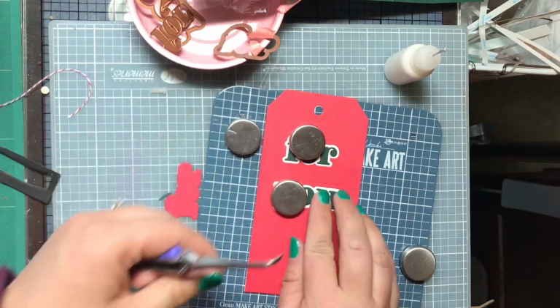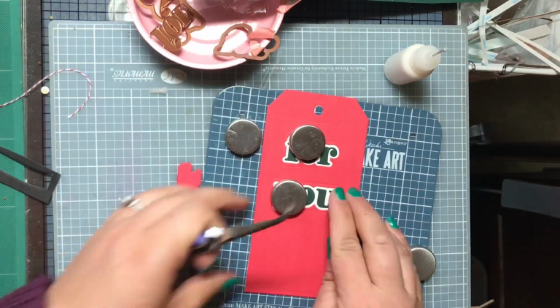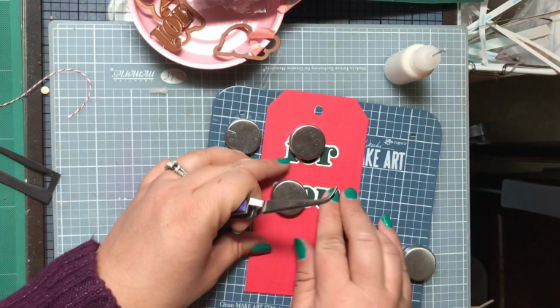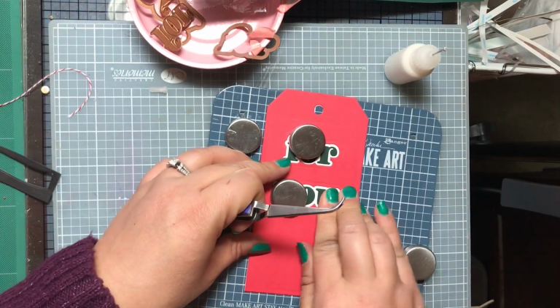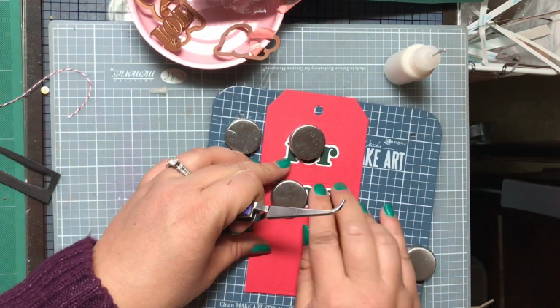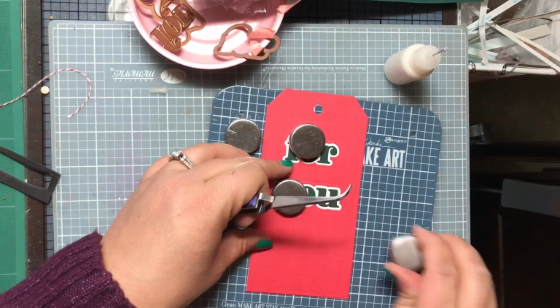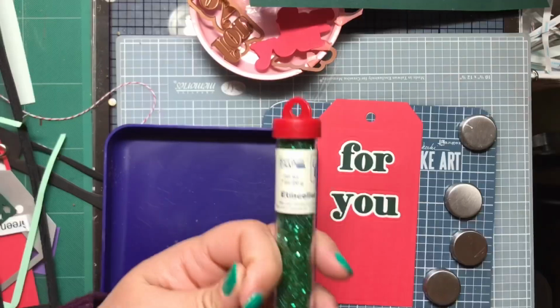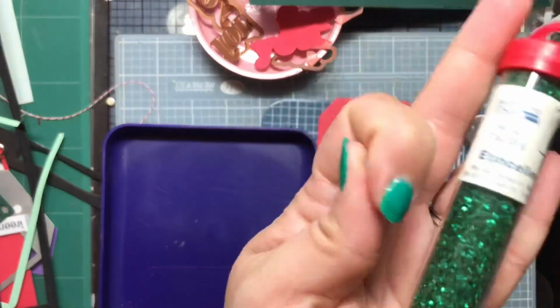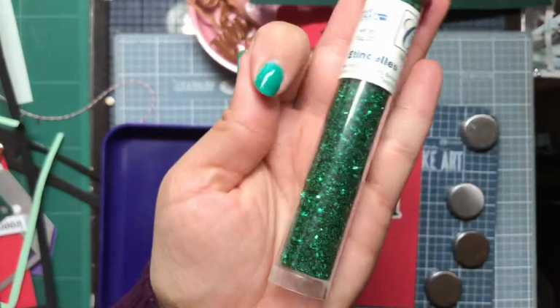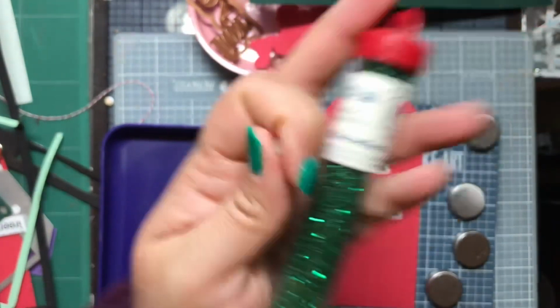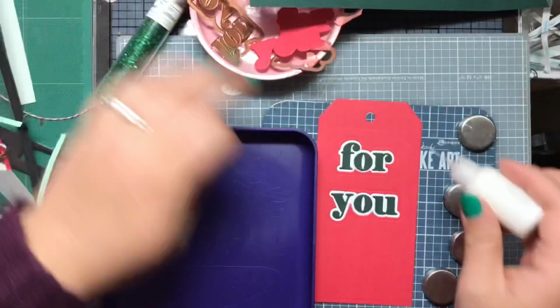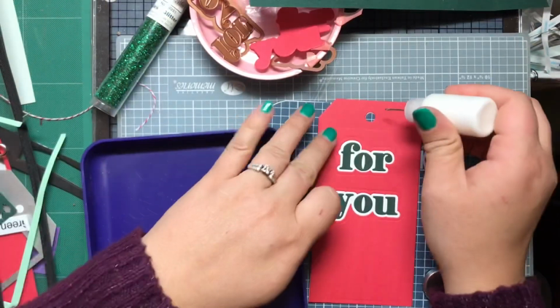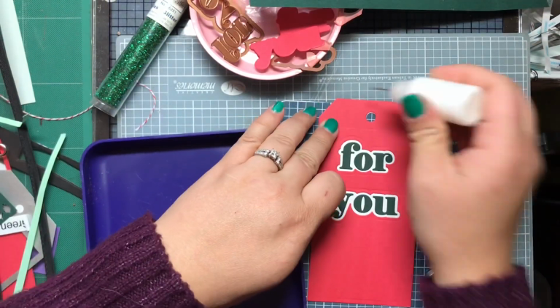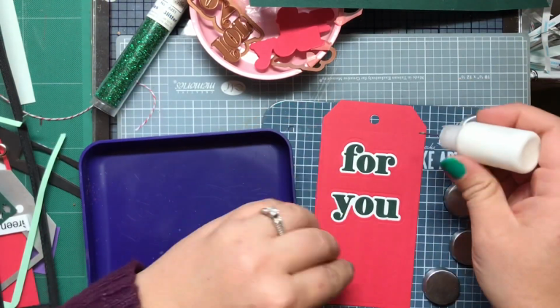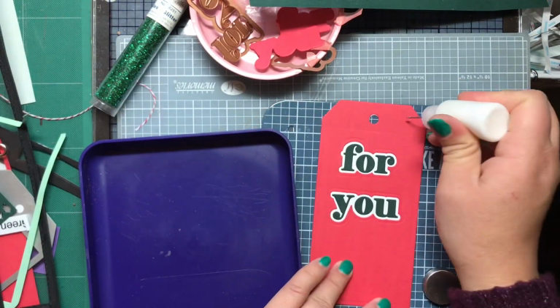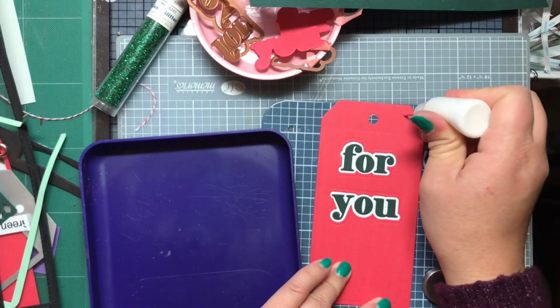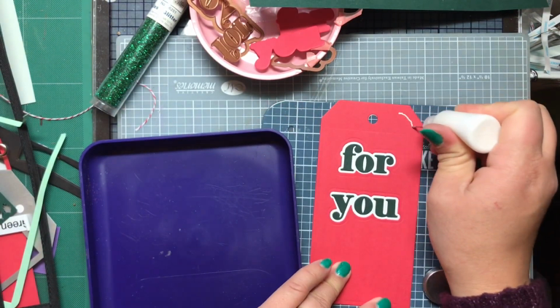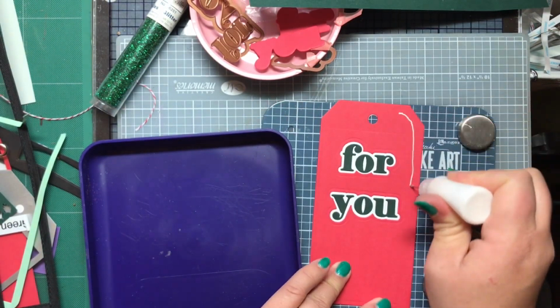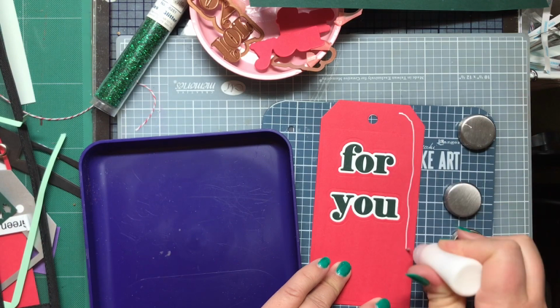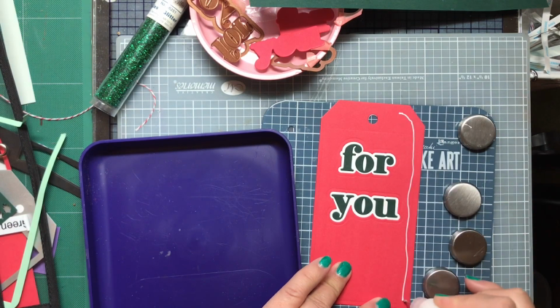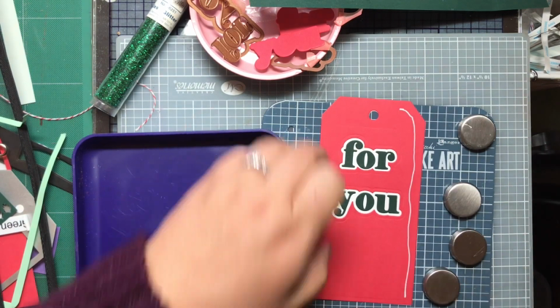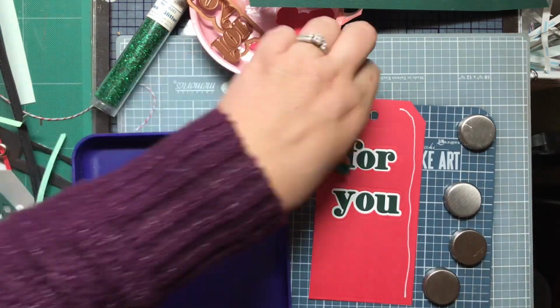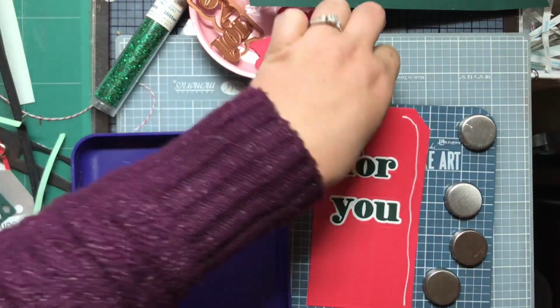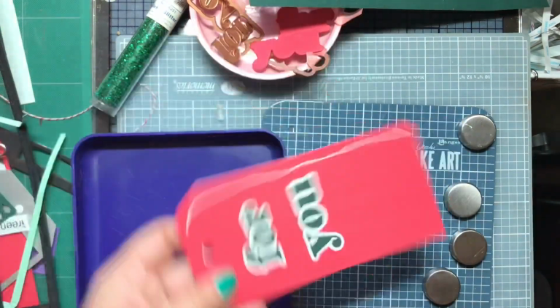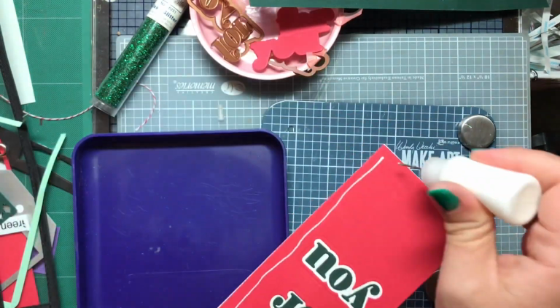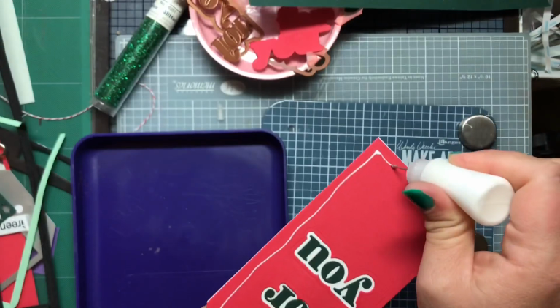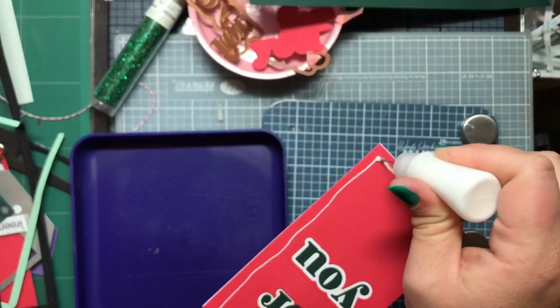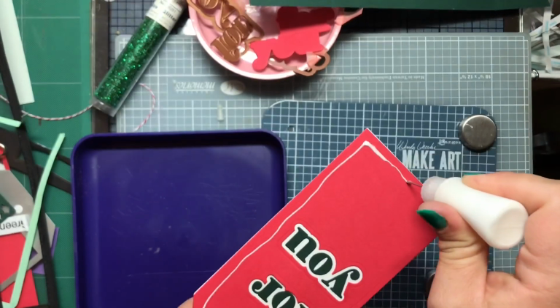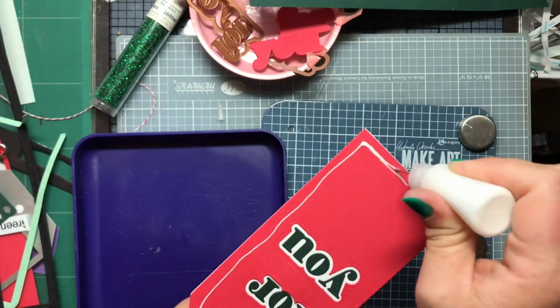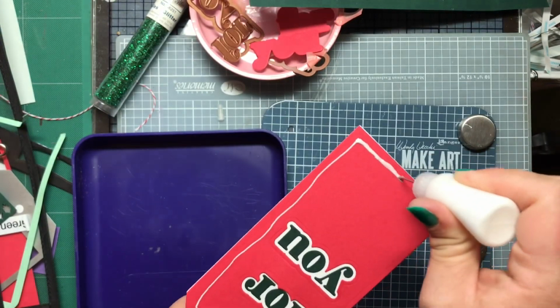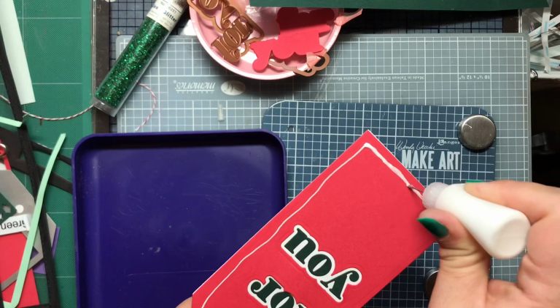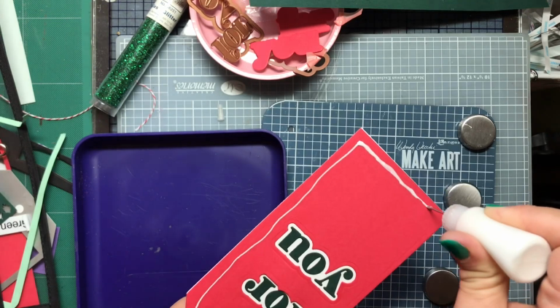Putting the last letter in place. And then this glitter — it's really, really old, as you can see from the container. But I like it because it's like chunkier glitter than normal. So it's not super fine, it's chunky. But I love it. It's a very old tube of glitter.